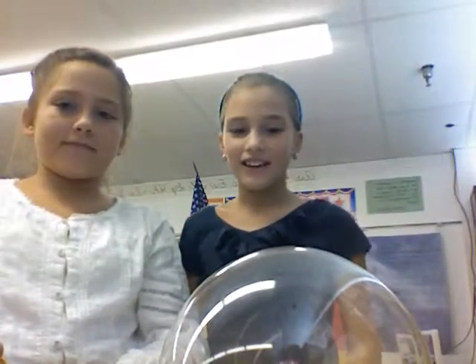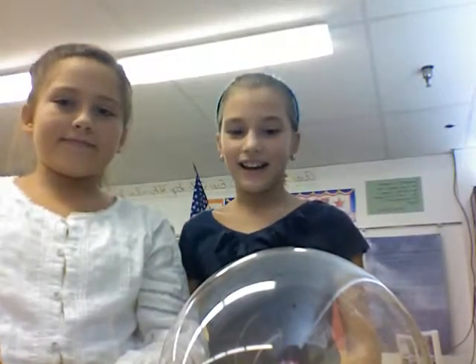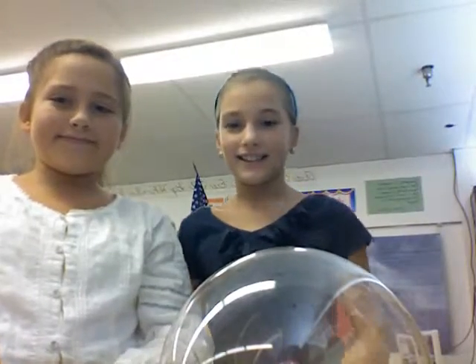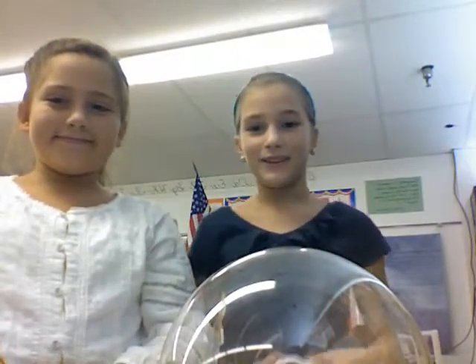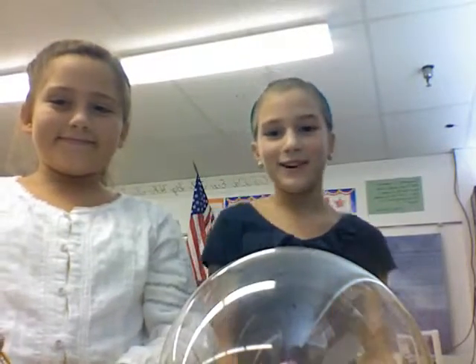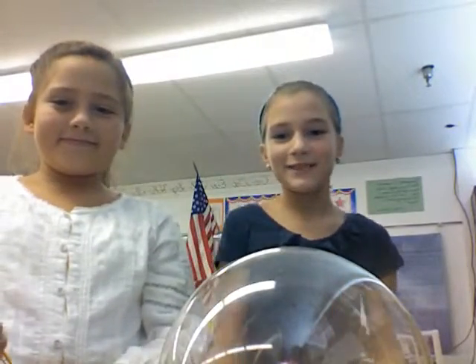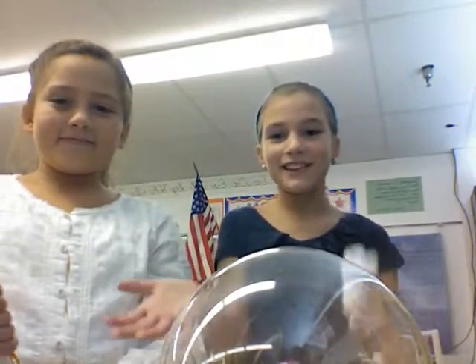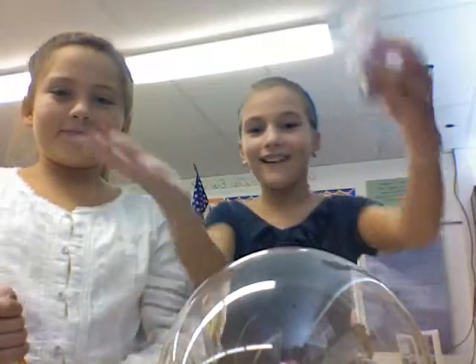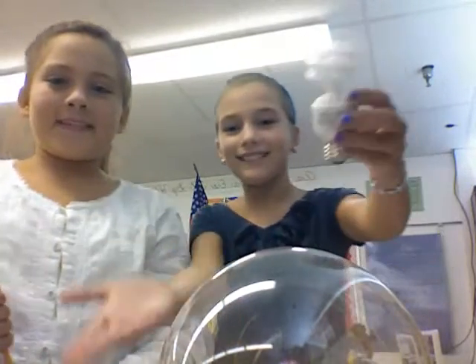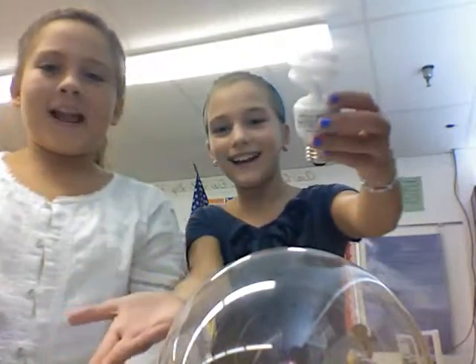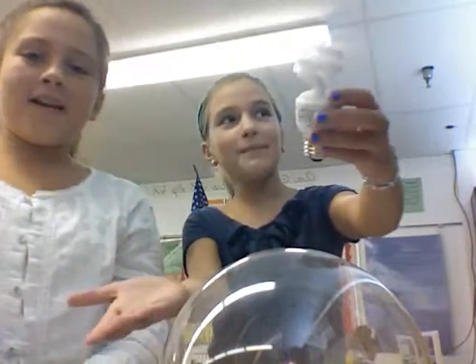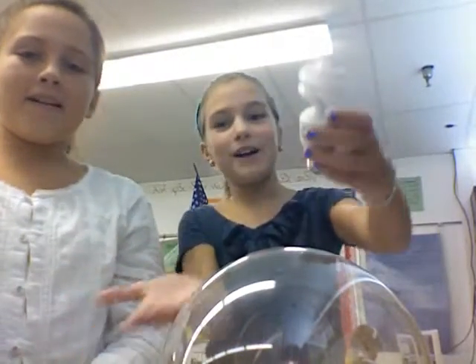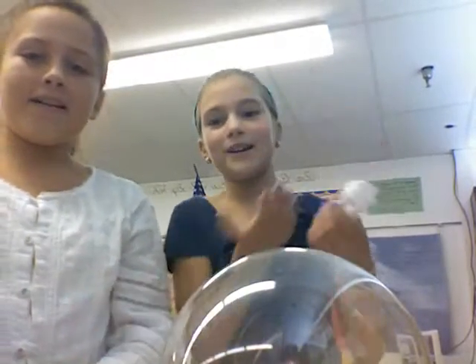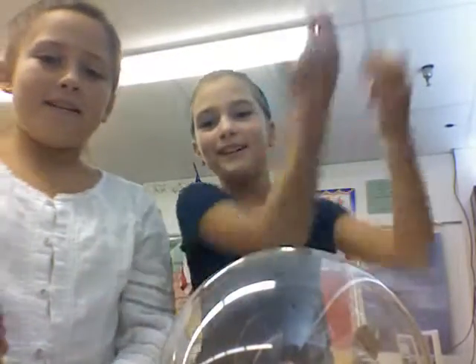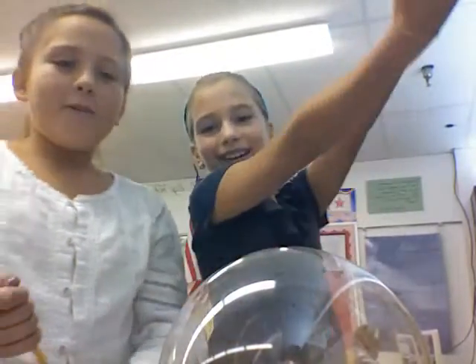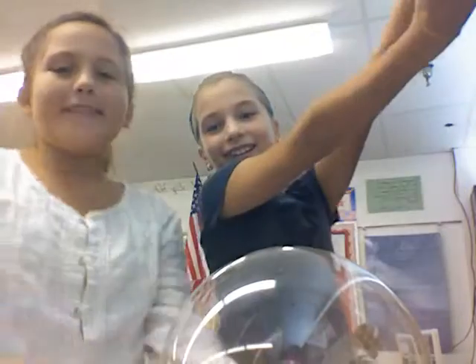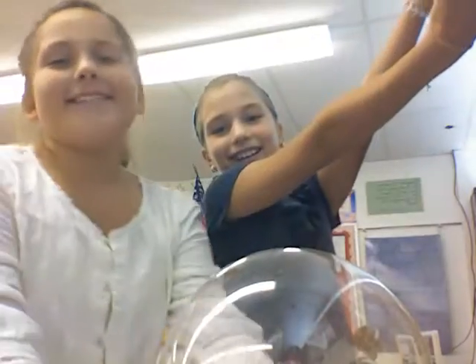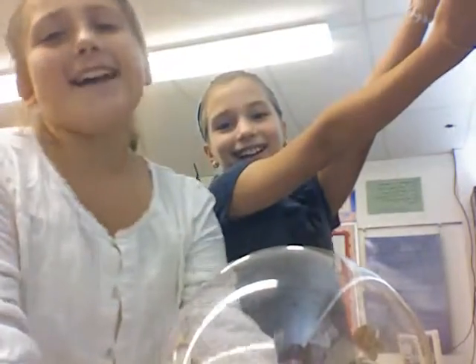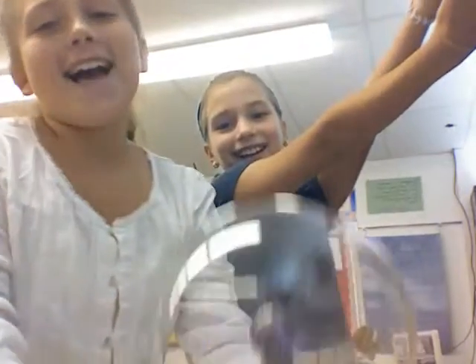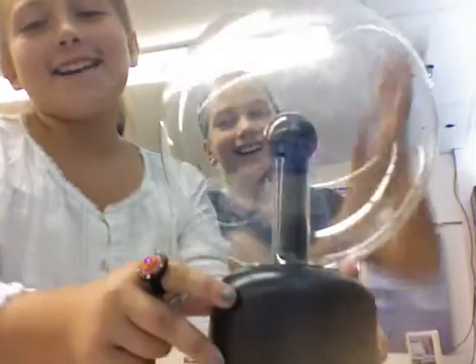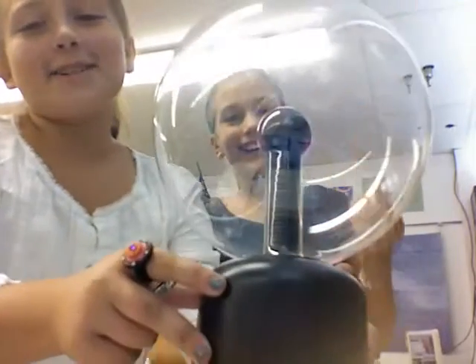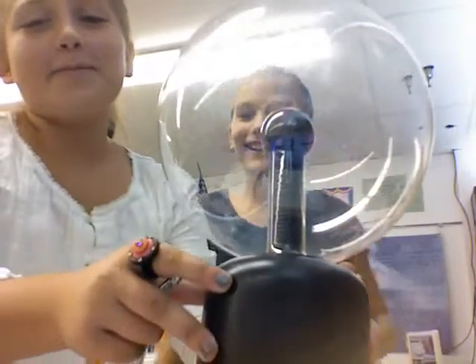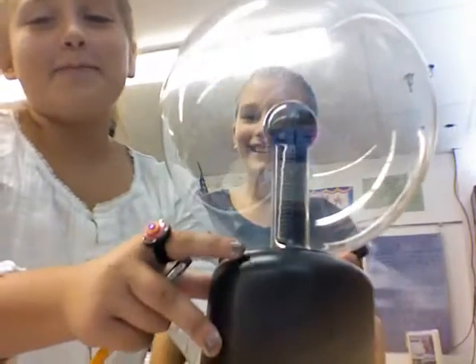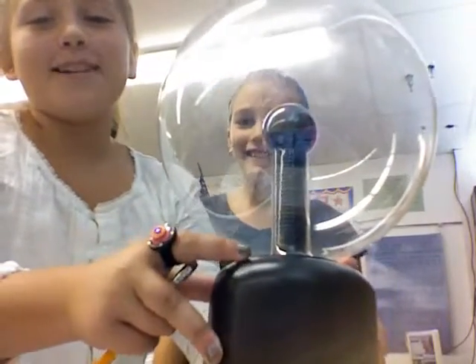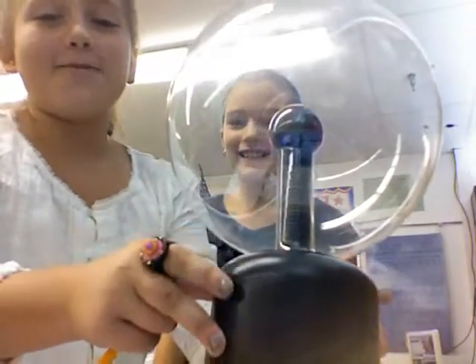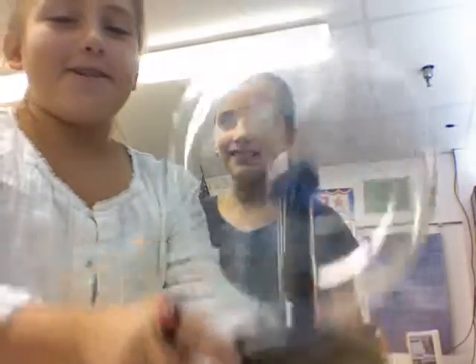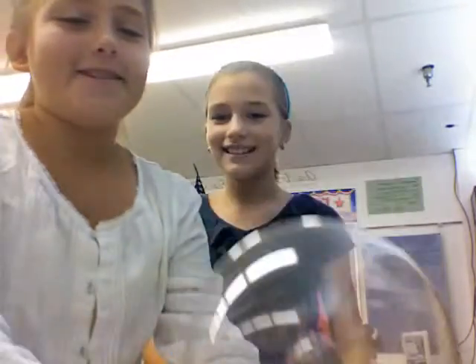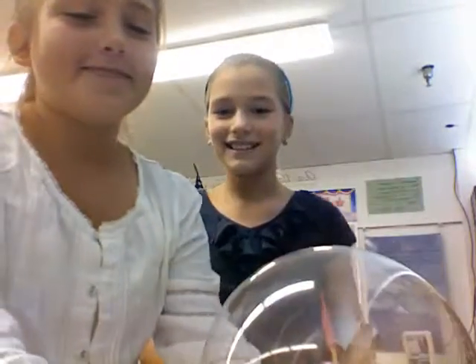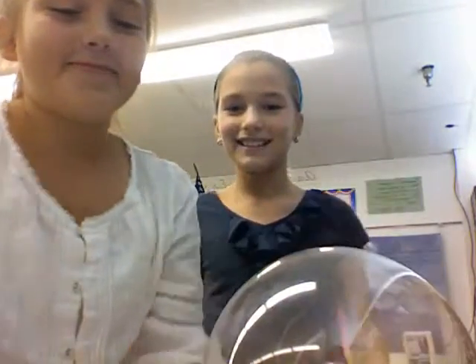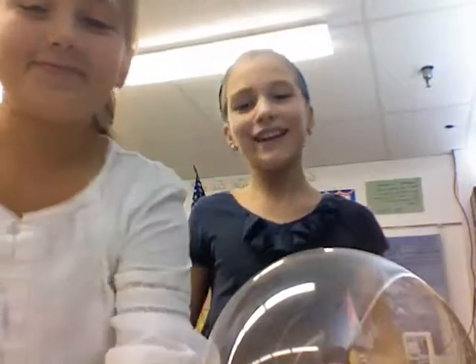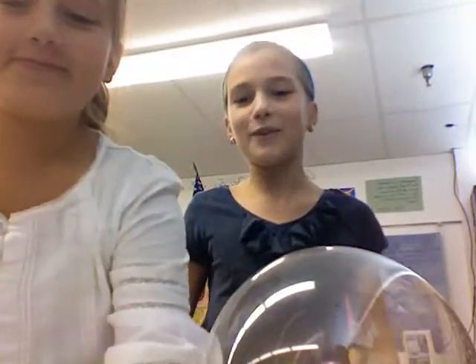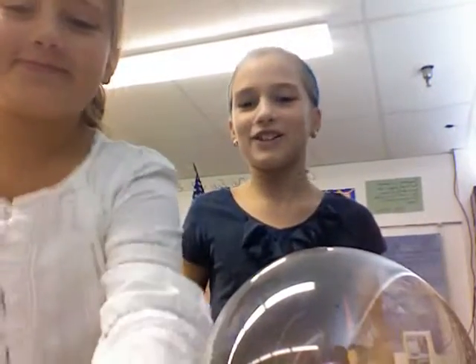So now we just figured out how to light a light bulb with this ElectroBall. Thank you for watching.